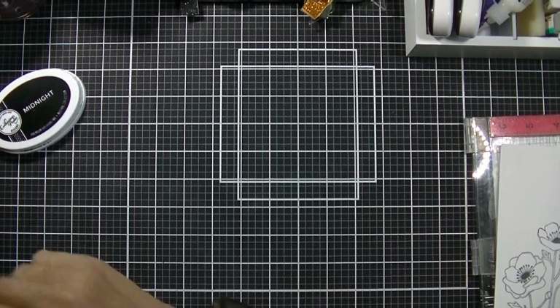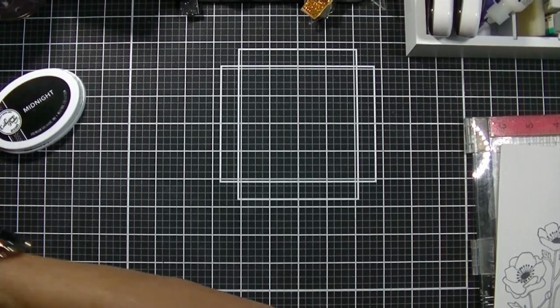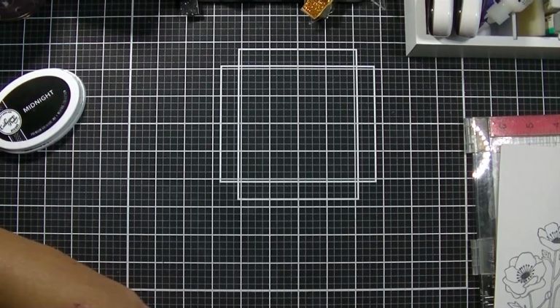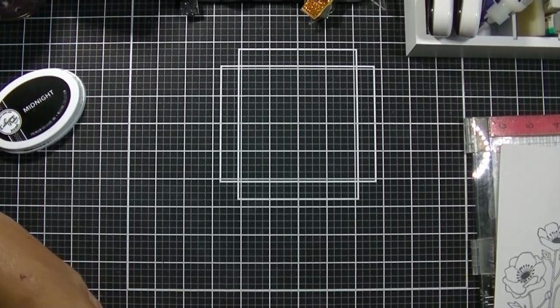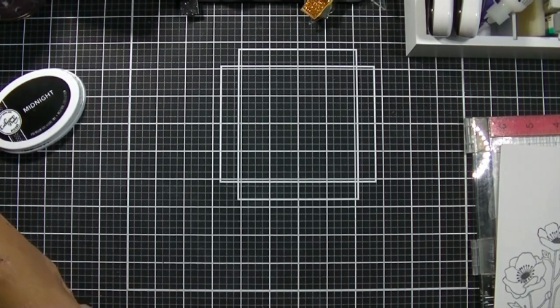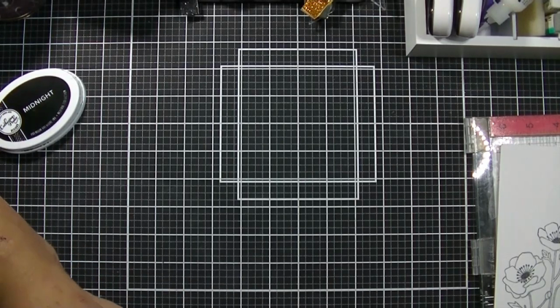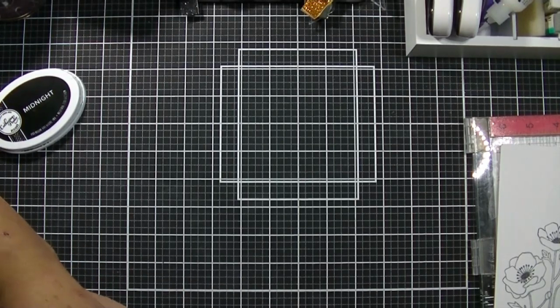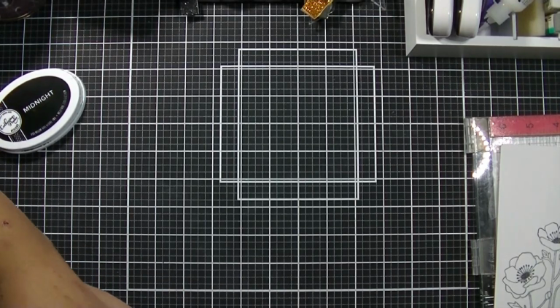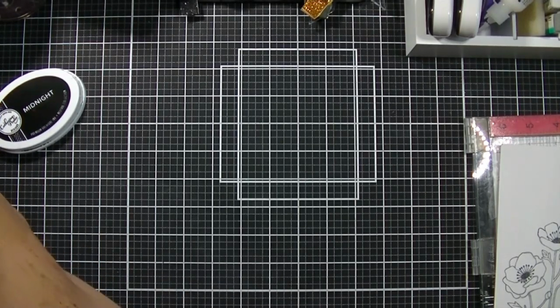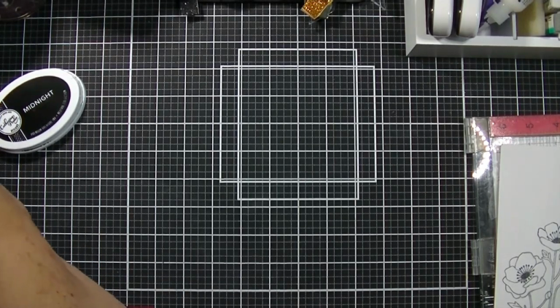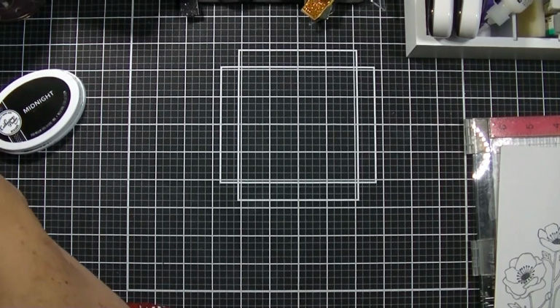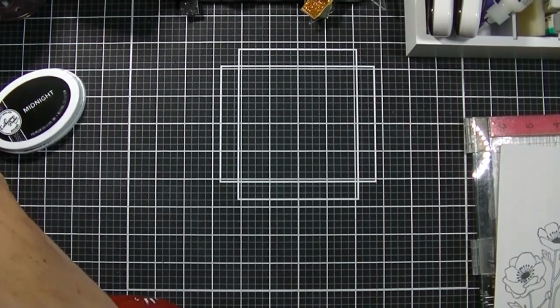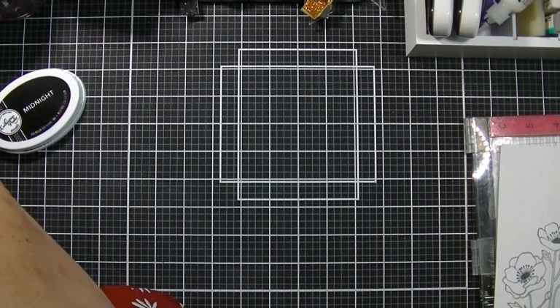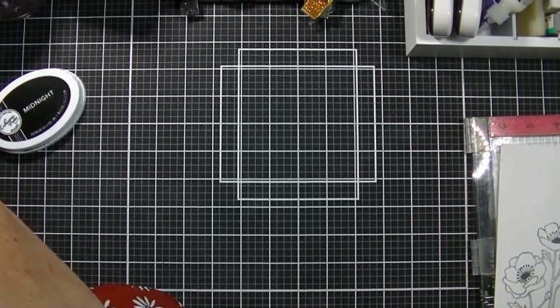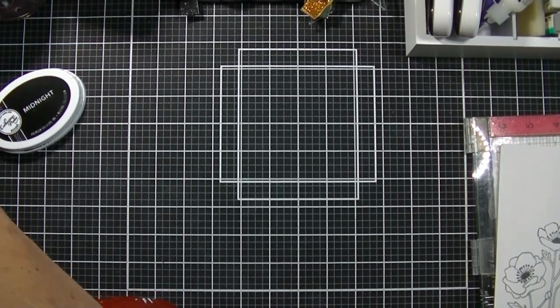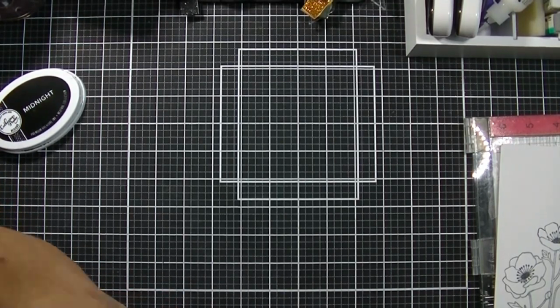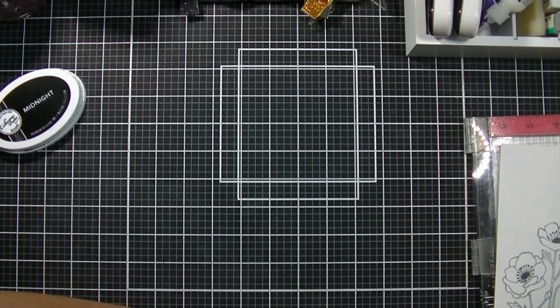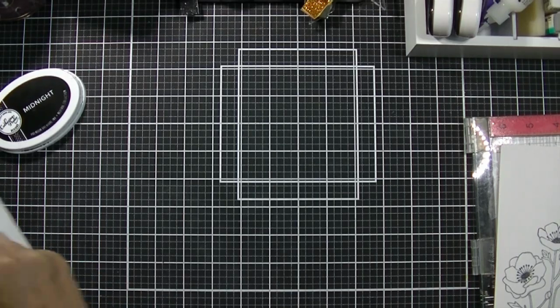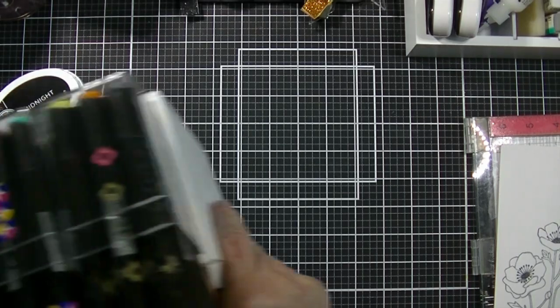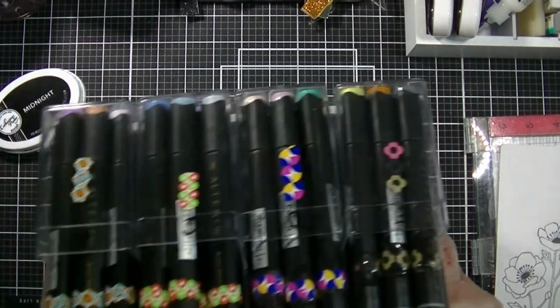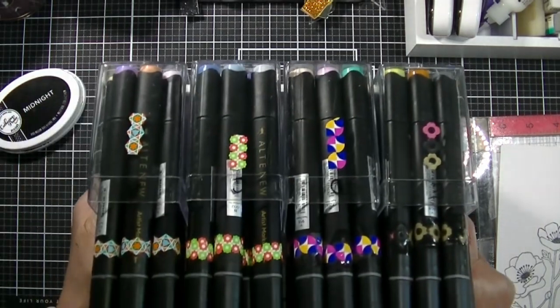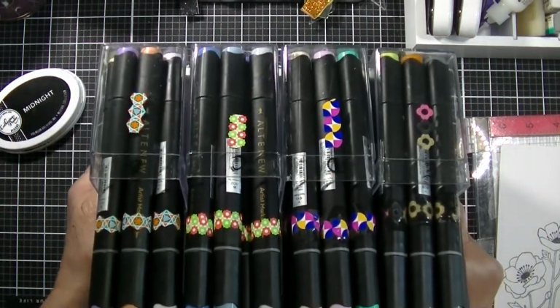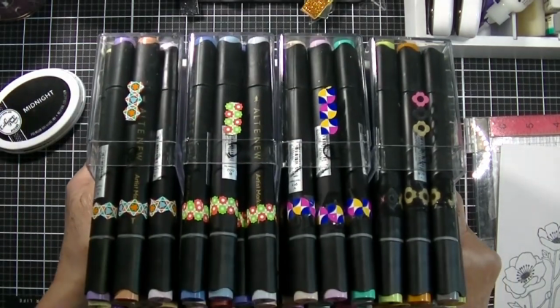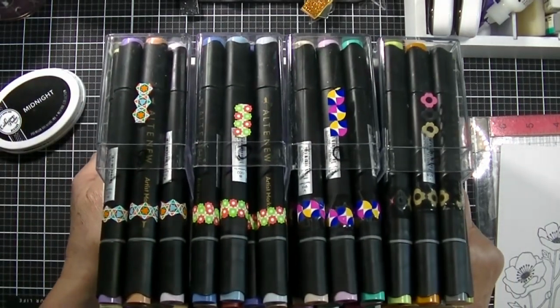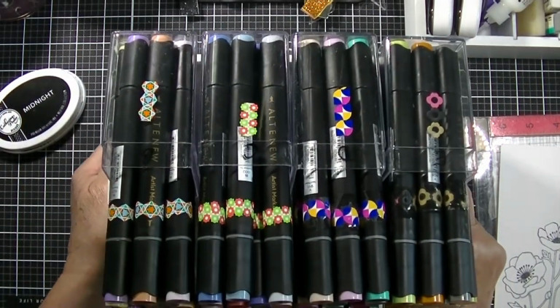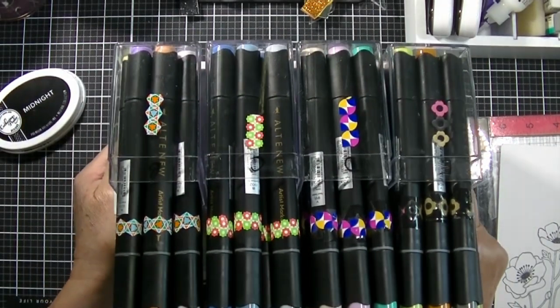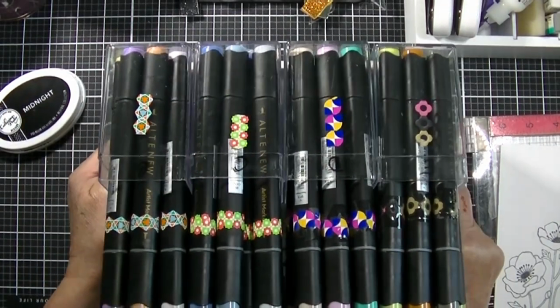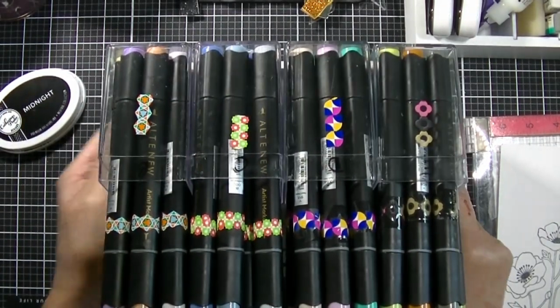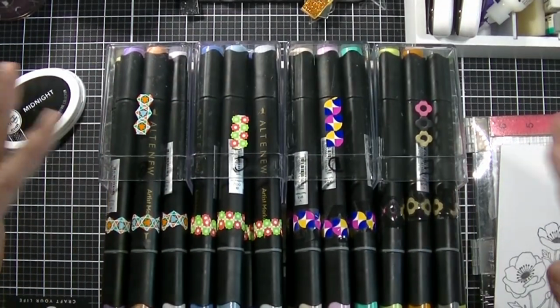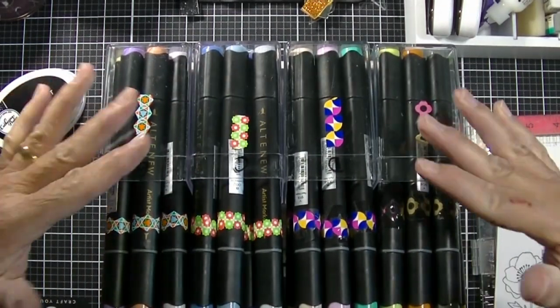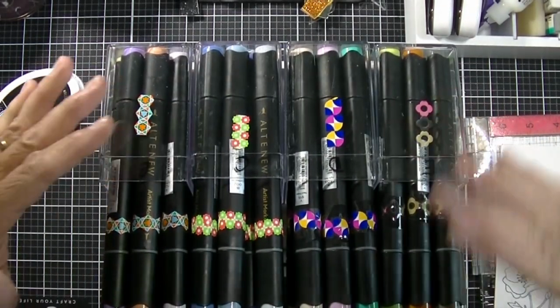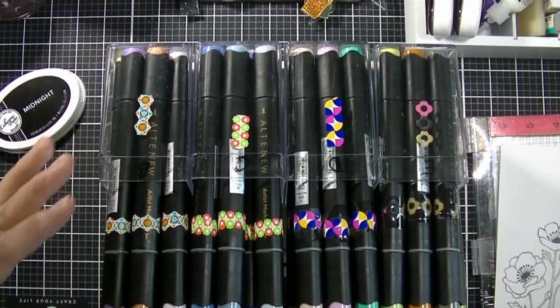Hey Stampers, Kim from stampinginperfection.com. Welcome to my craft room. I have a really quick tip that I want to share with you and this involves my Altenew Artist Markers.